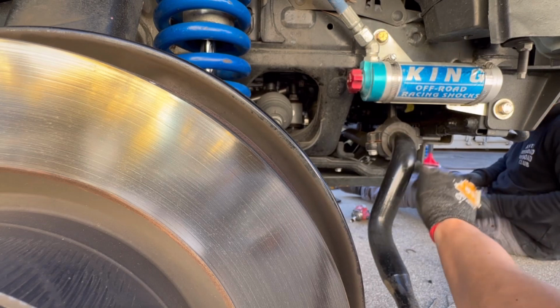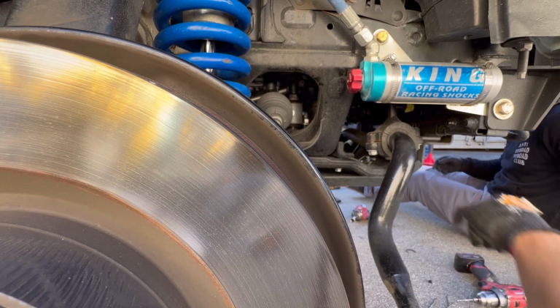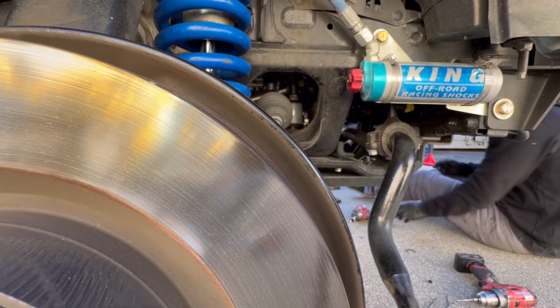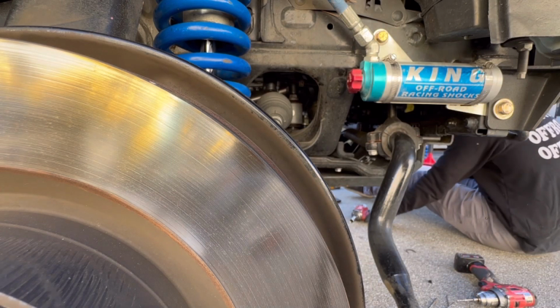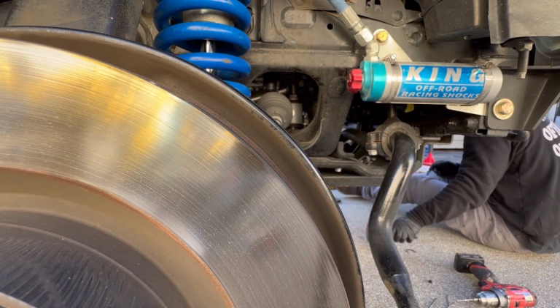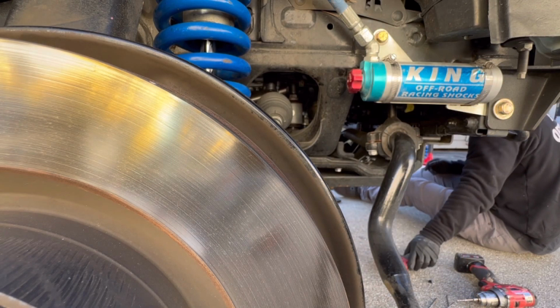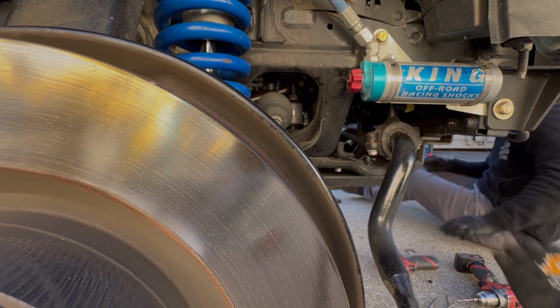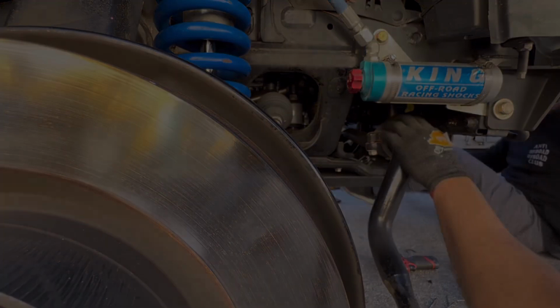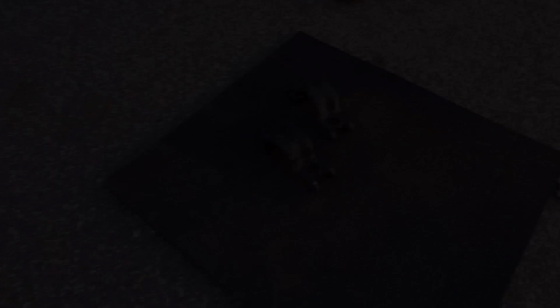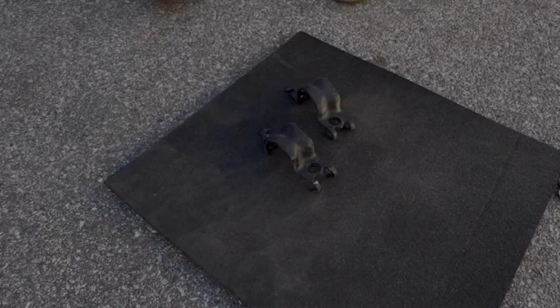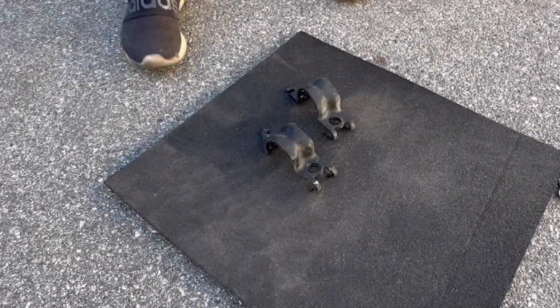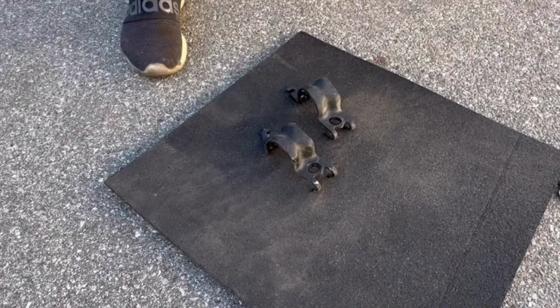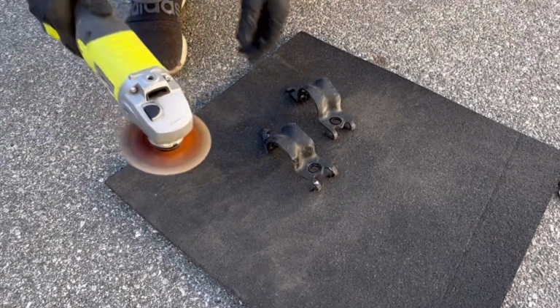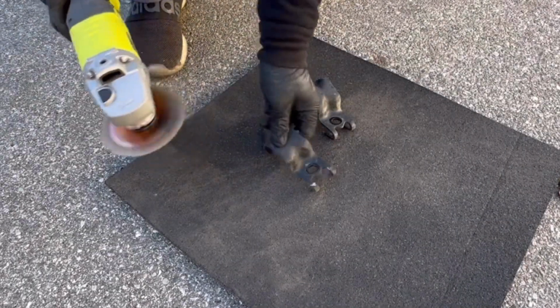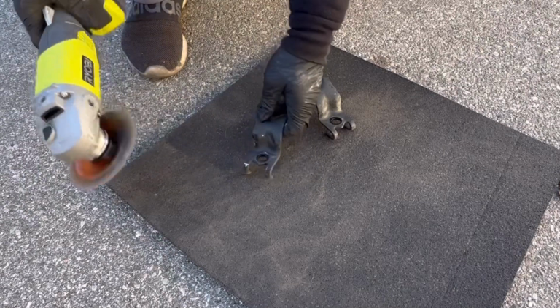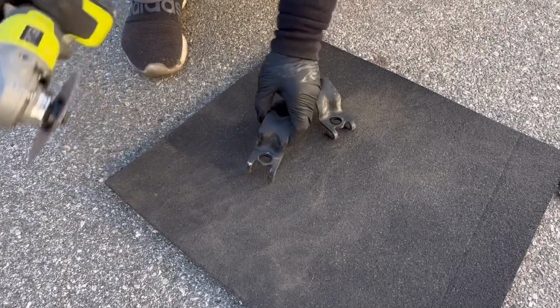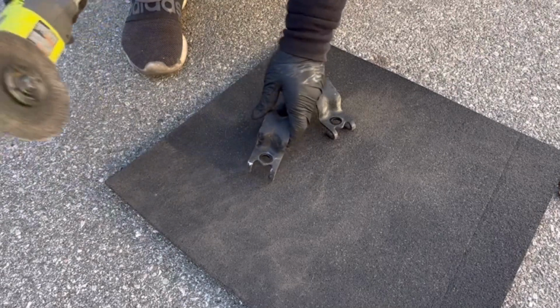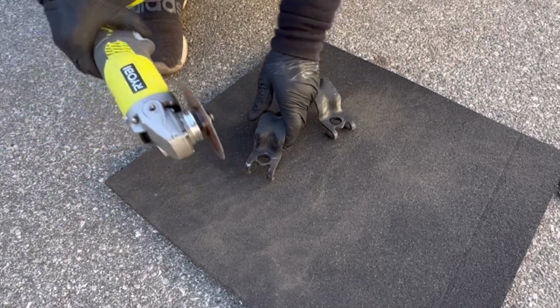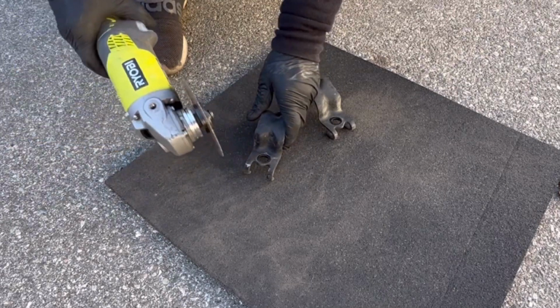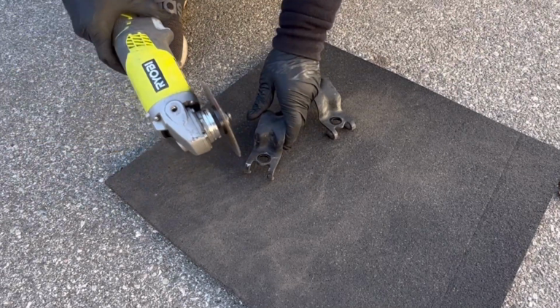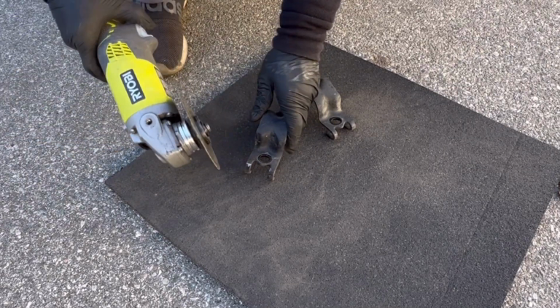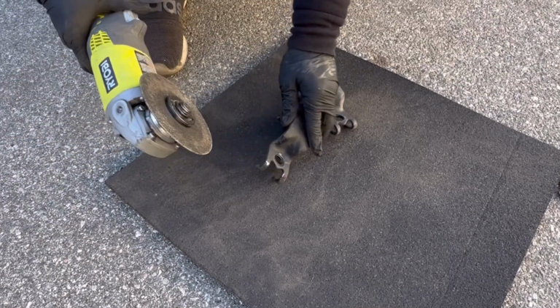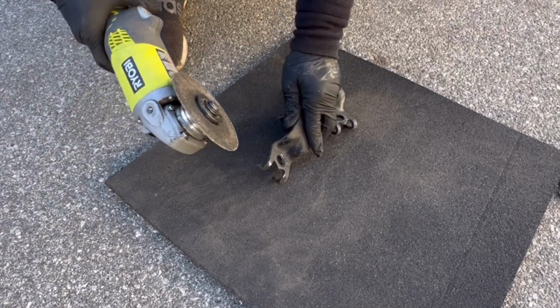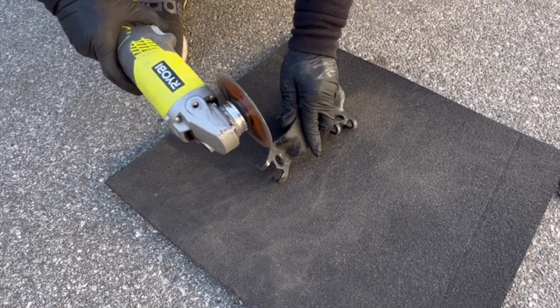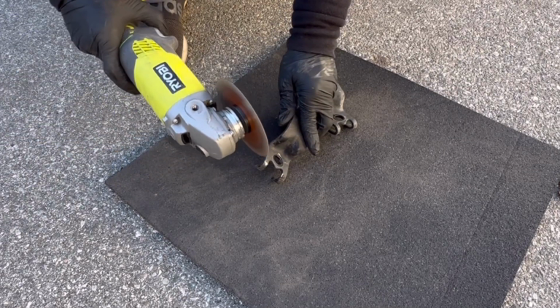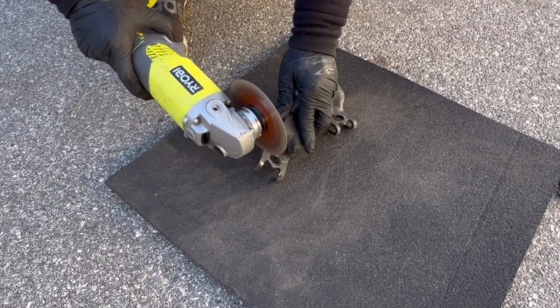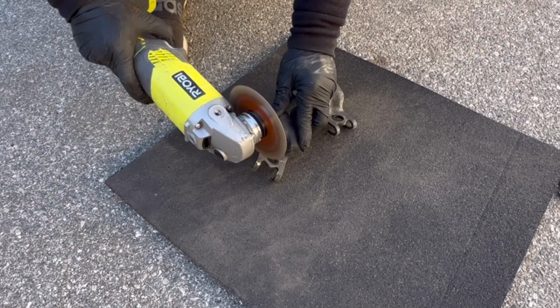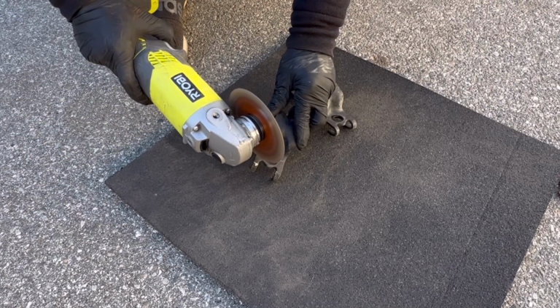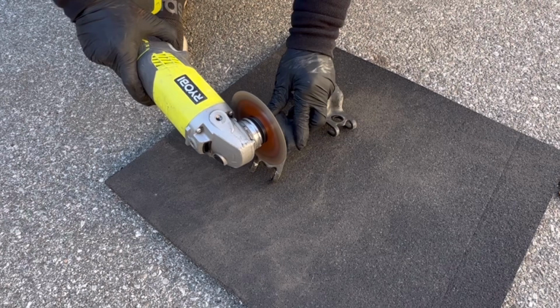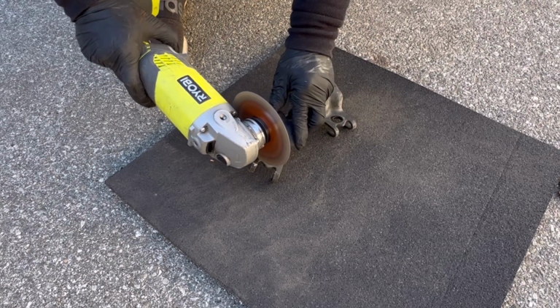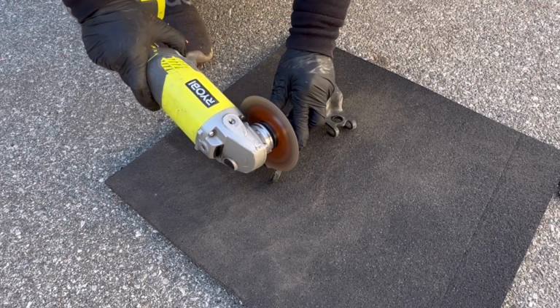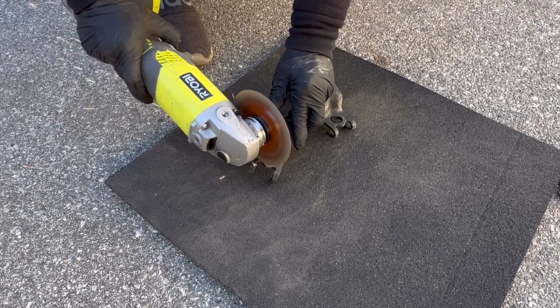Now we'll do the same to the other side. We're going to go ahead and remove the curved hooks on these clamps — we're no longer going to need them after installing the KDSS adapter.